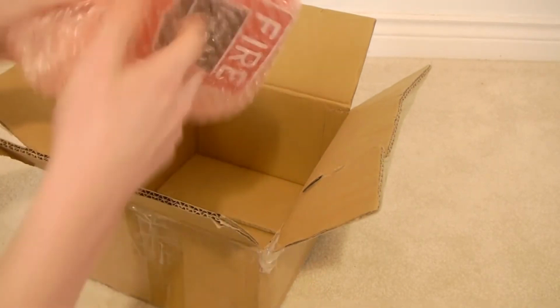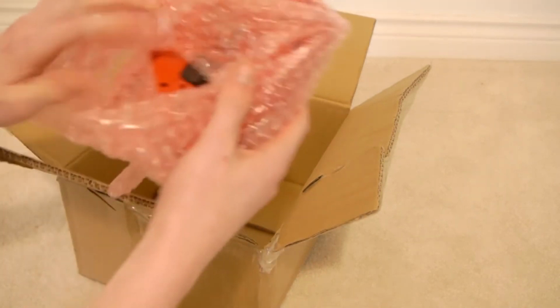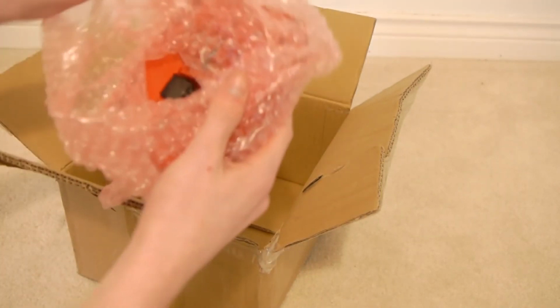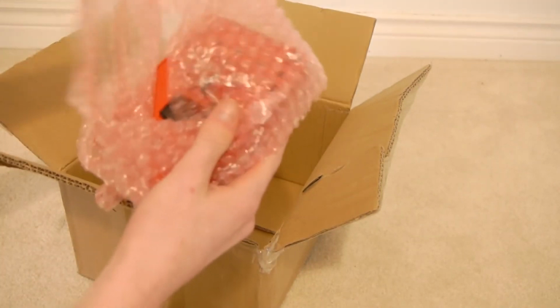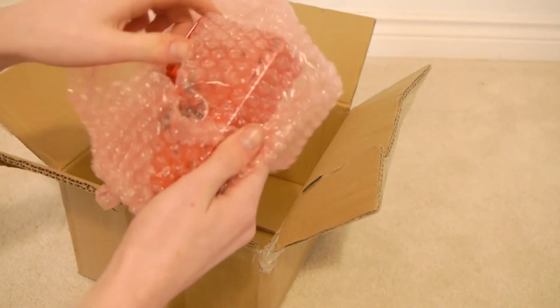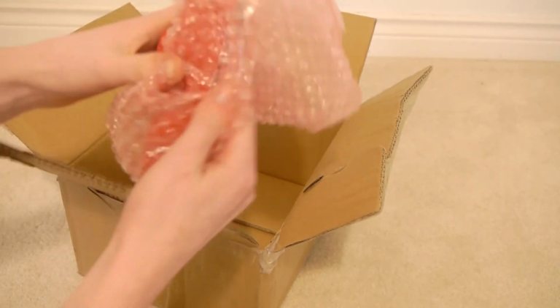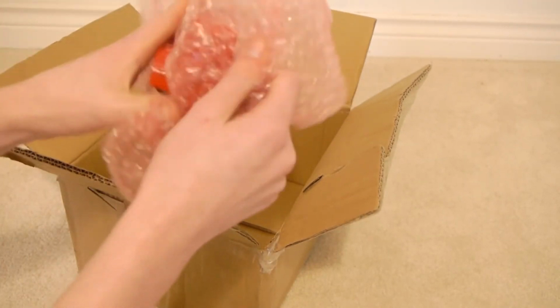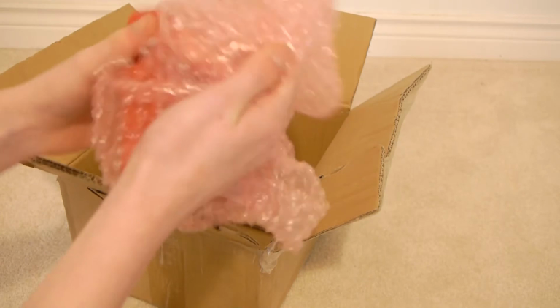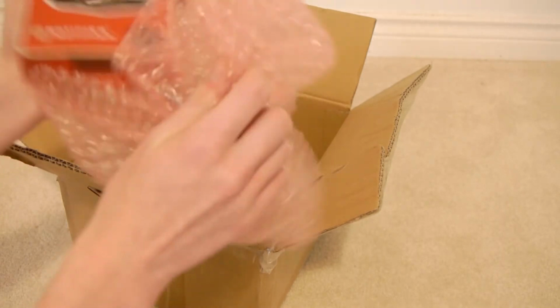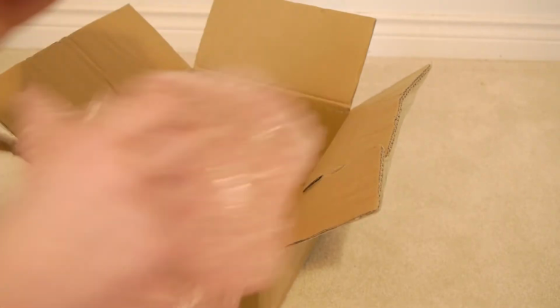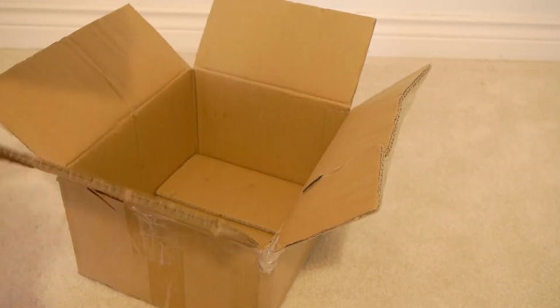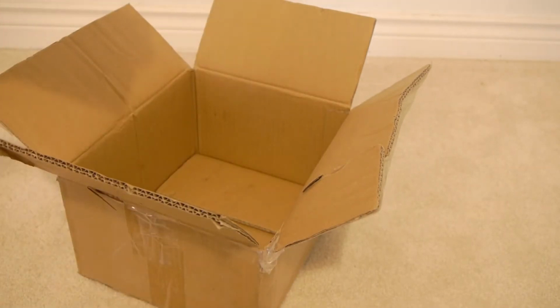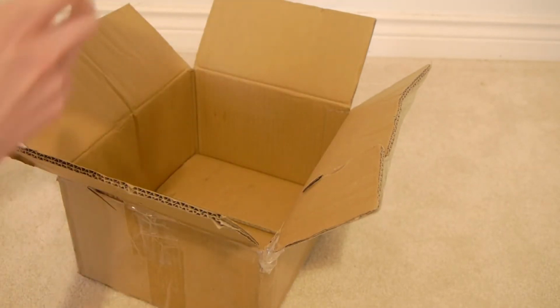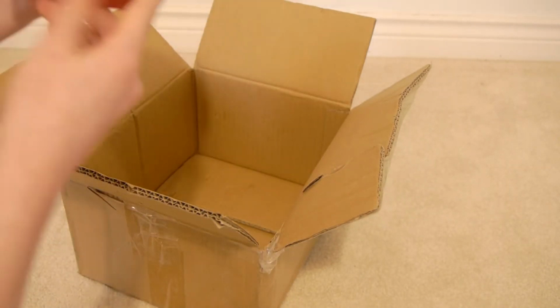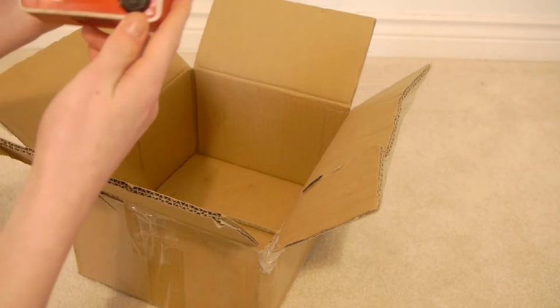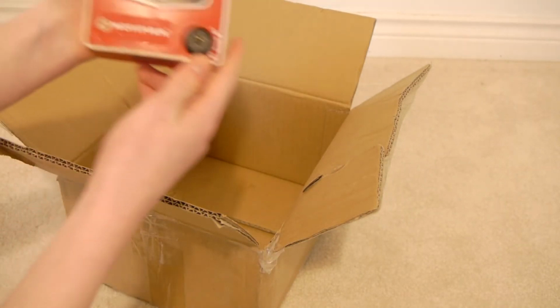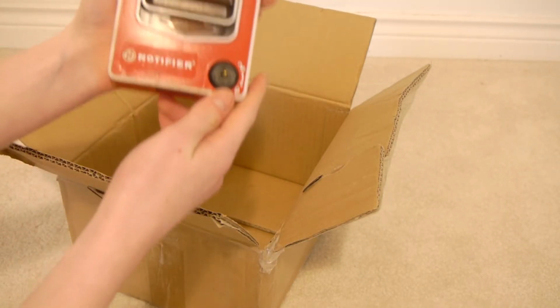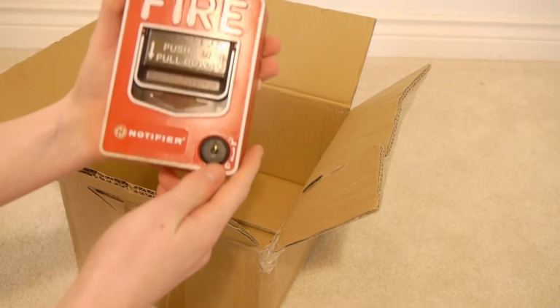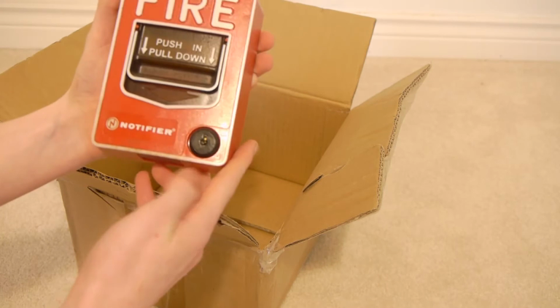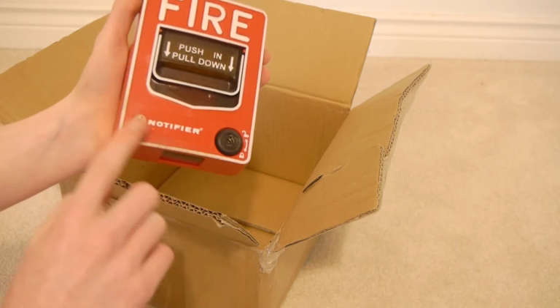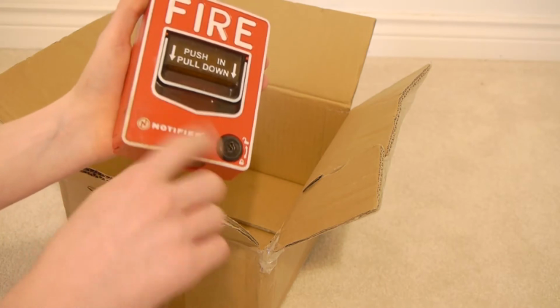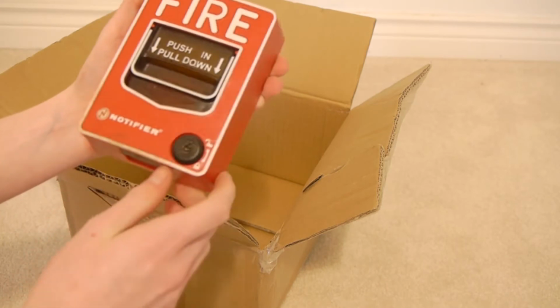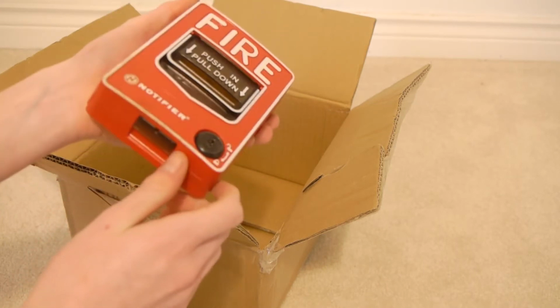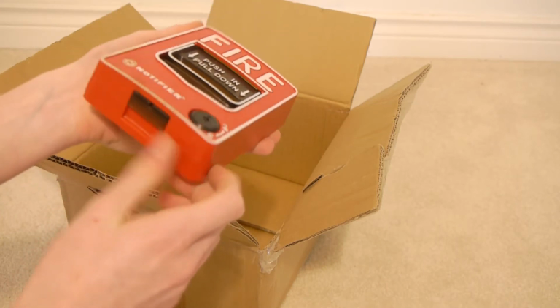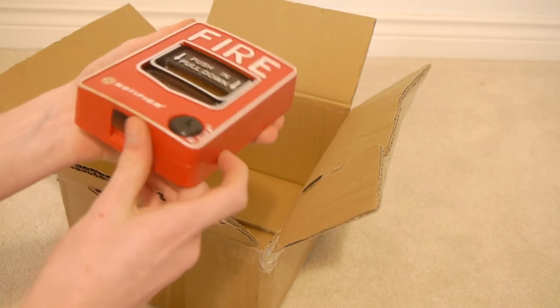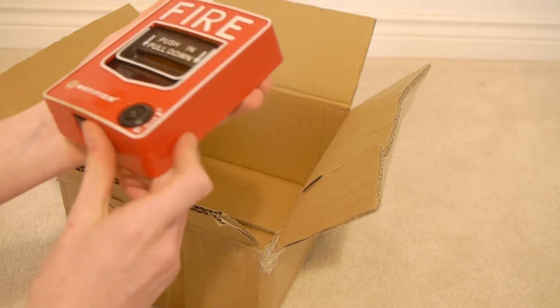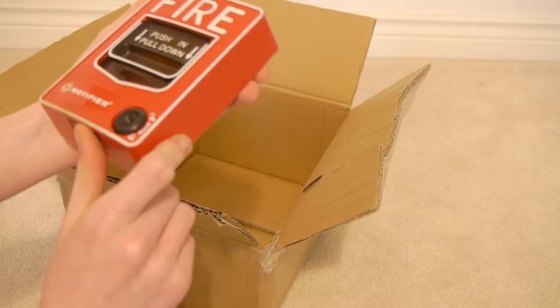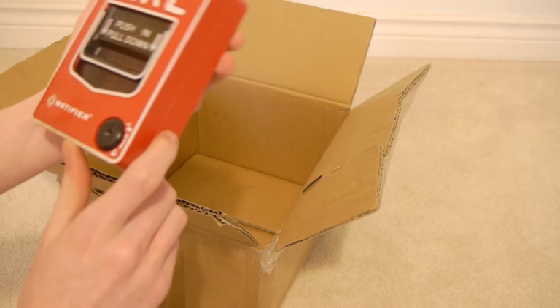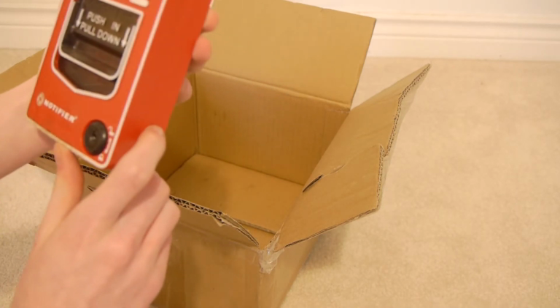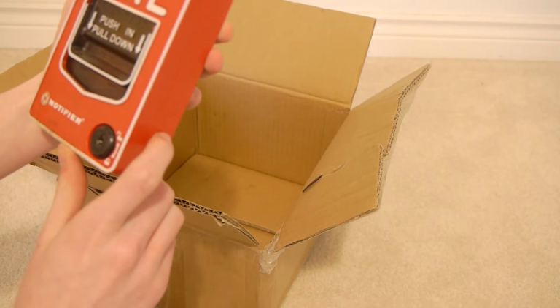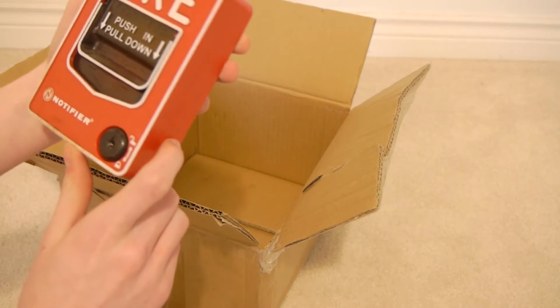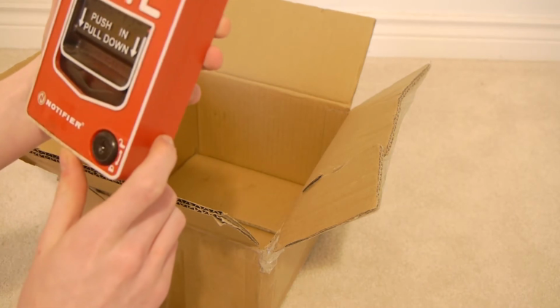Here's this one, looks like it was packed as well. They're both in pretty good condition. This one has a couple little scuffs and stuff on it, but I paid $10 a piece for these, so I can't quite complain.